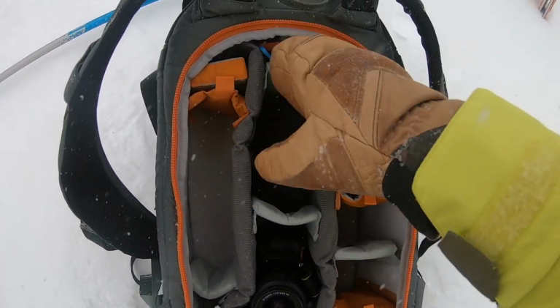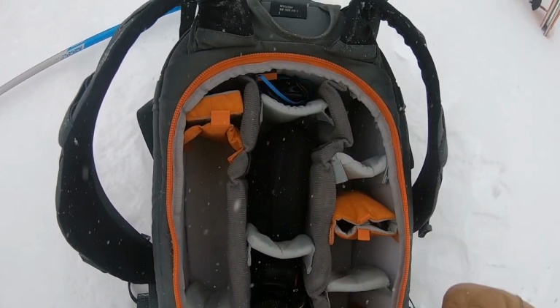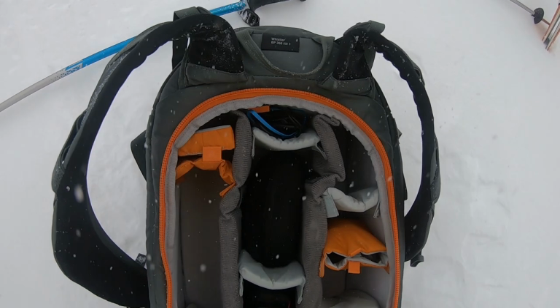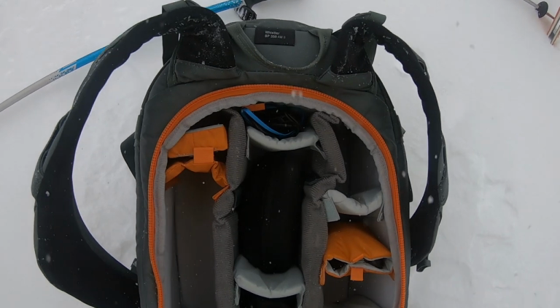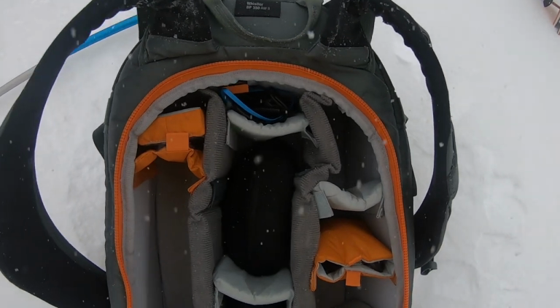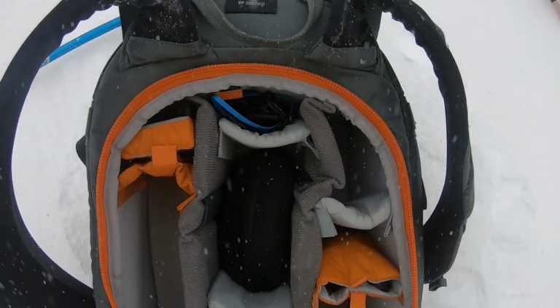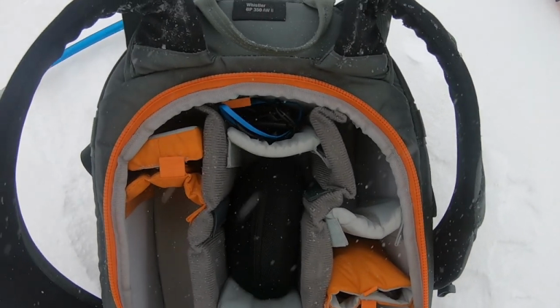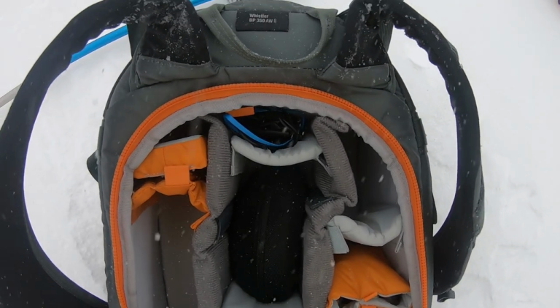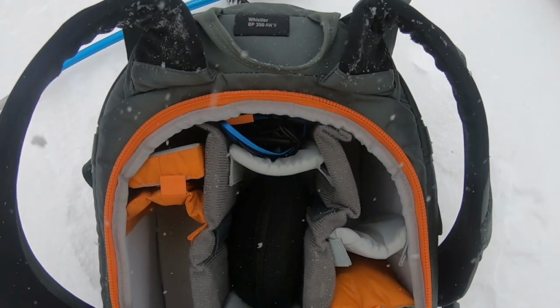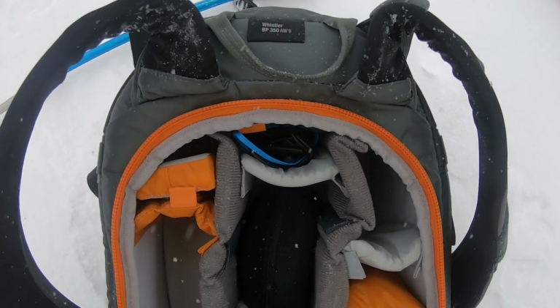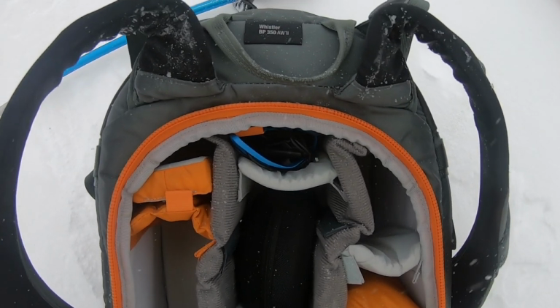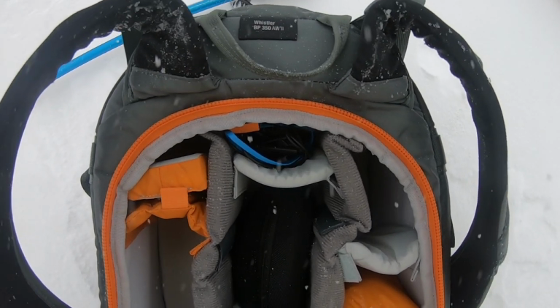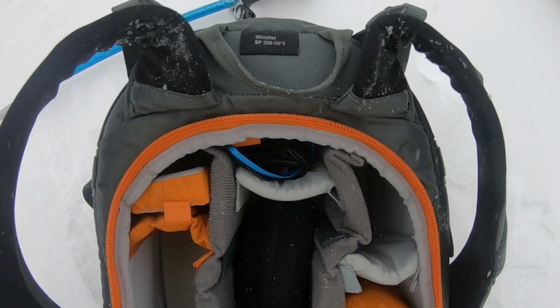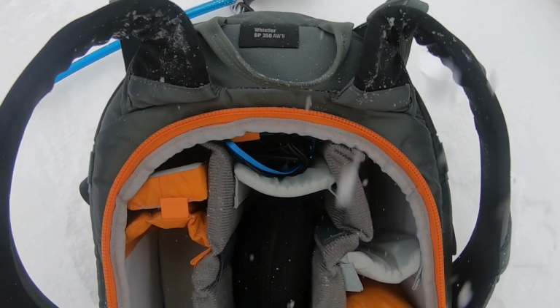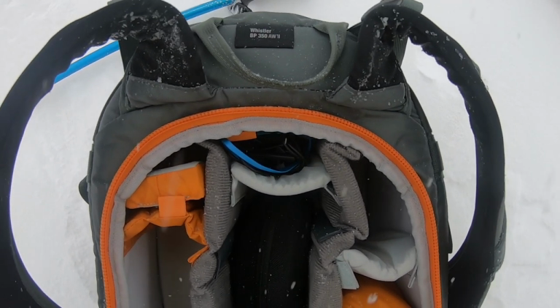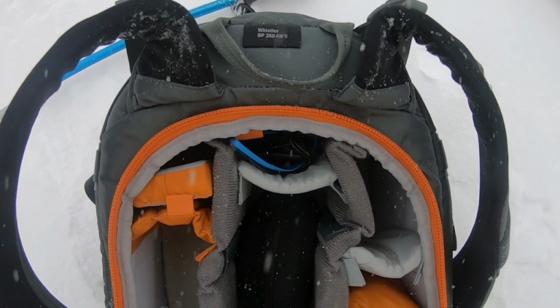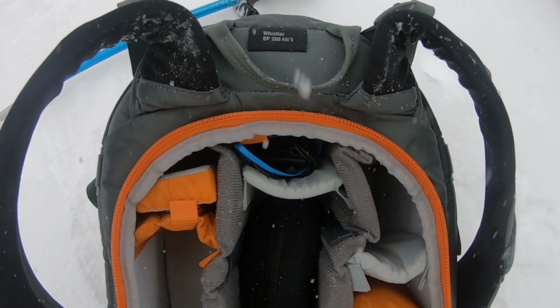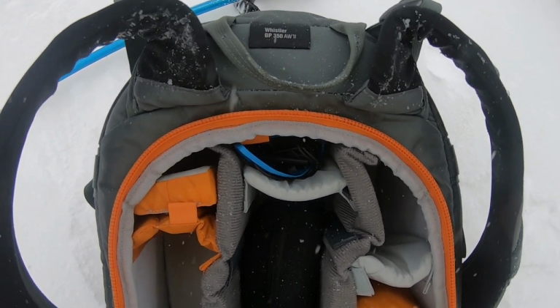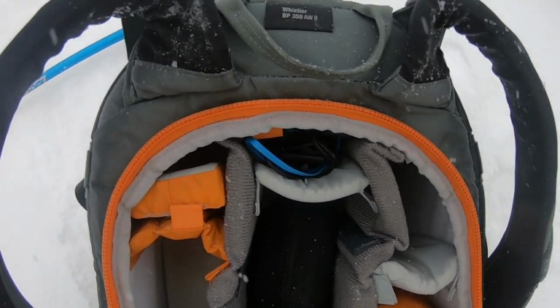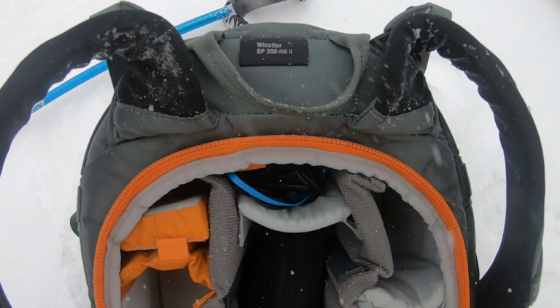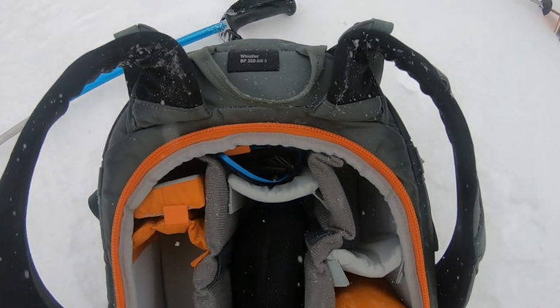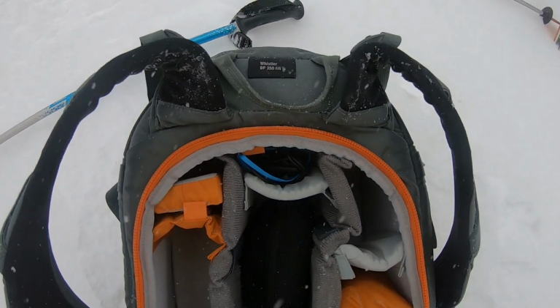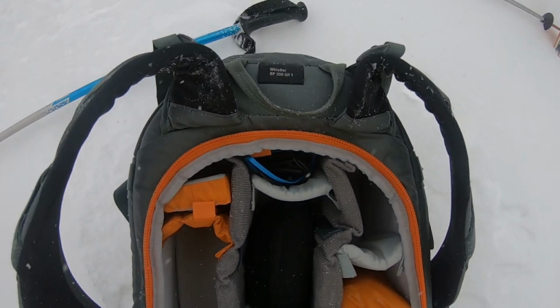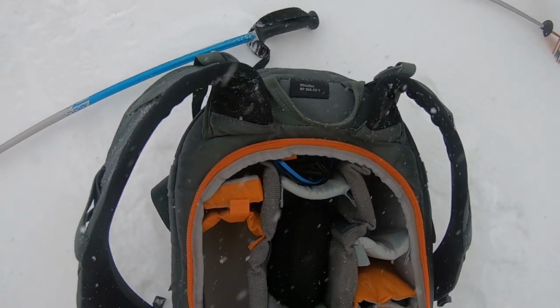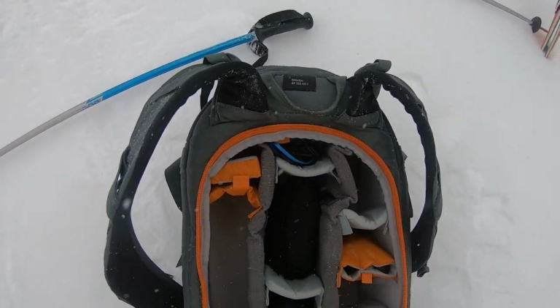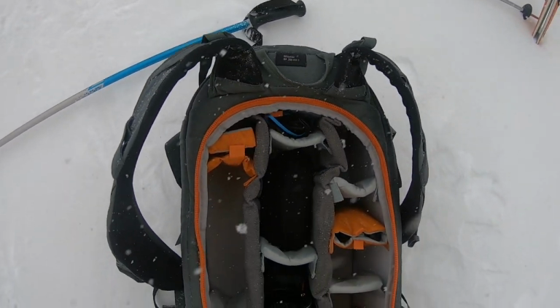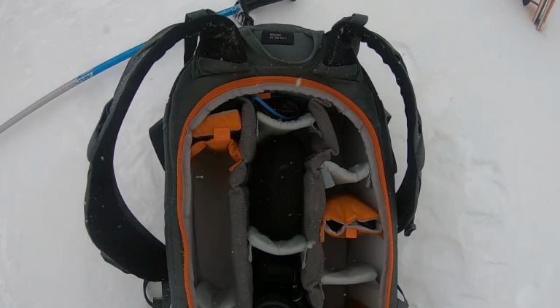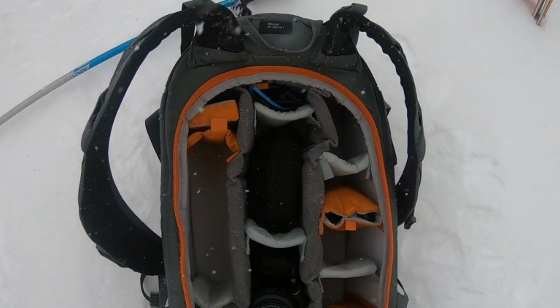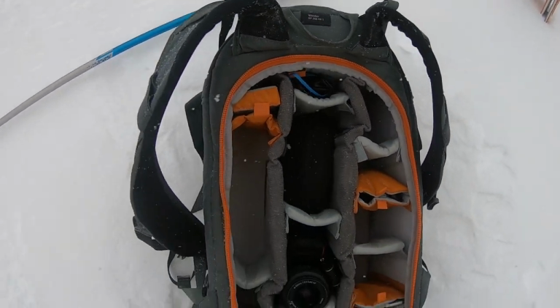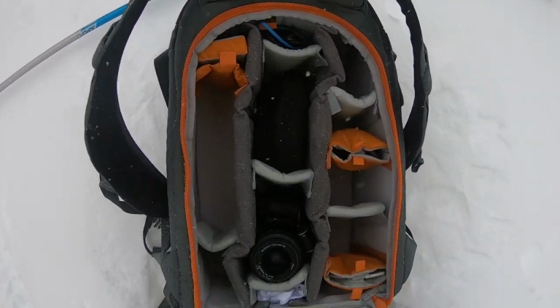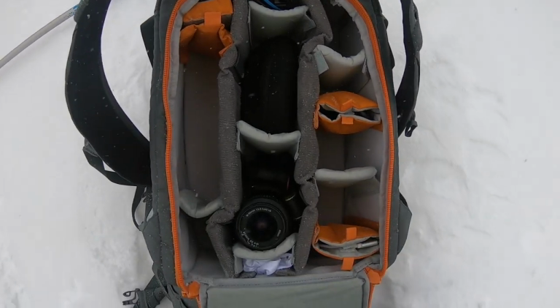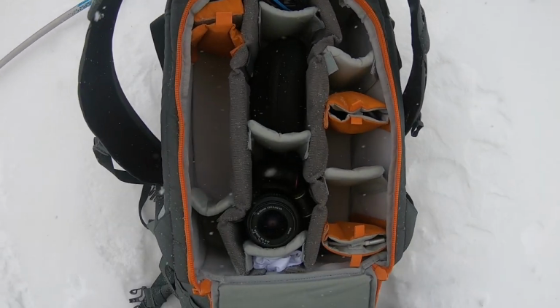On a better day than this I've got my speakers with my helmet — I can take phone calls with those and listen to a bit of music on the lifts. Clearly not a day for that today.